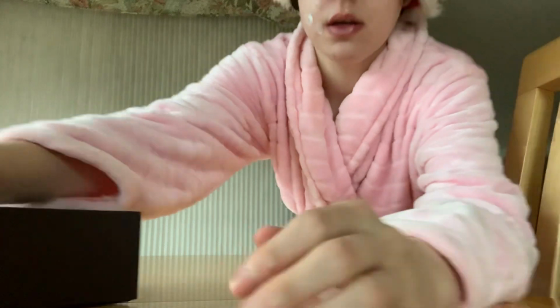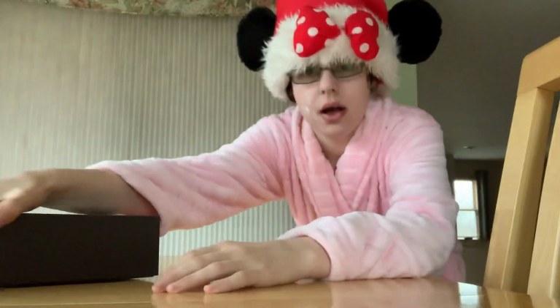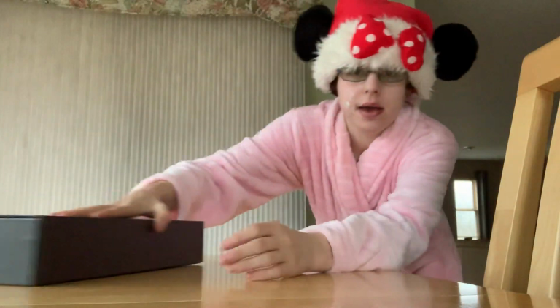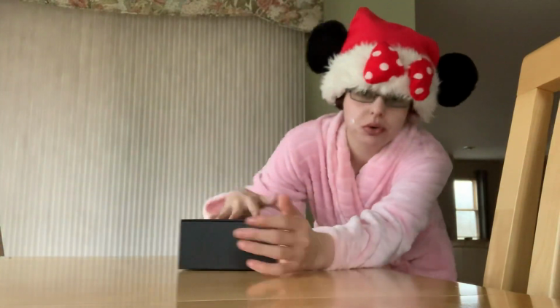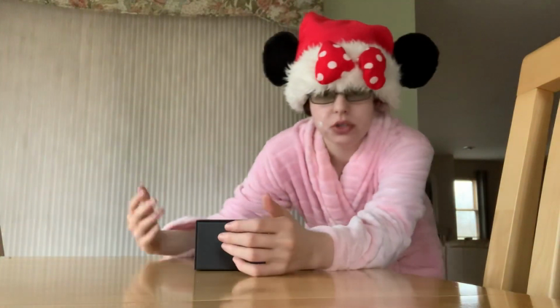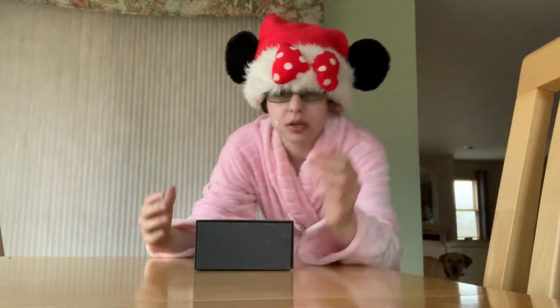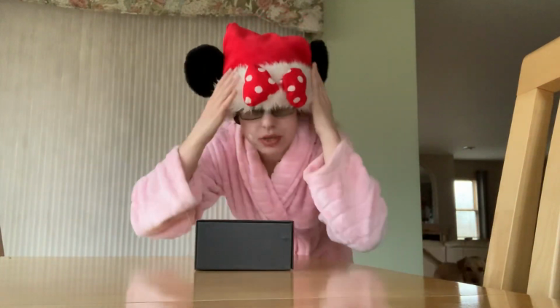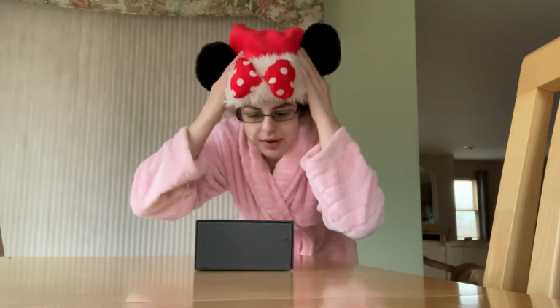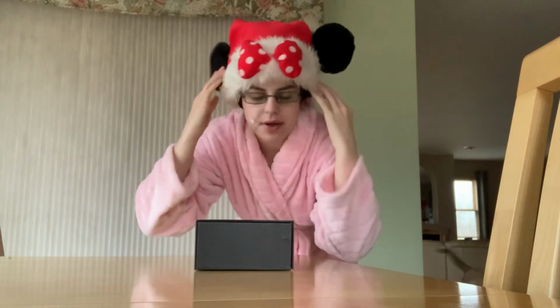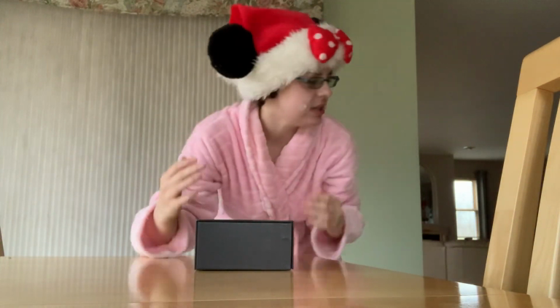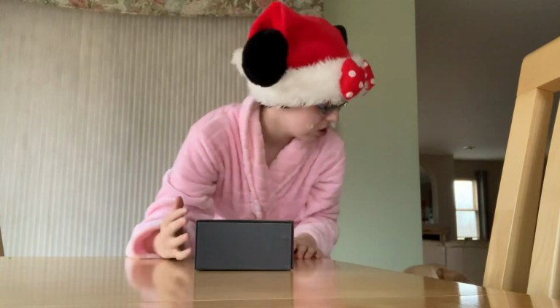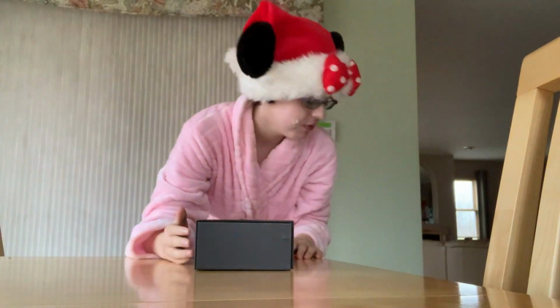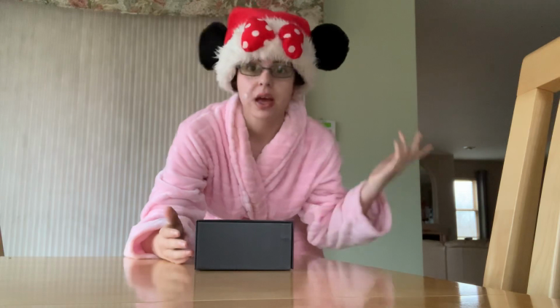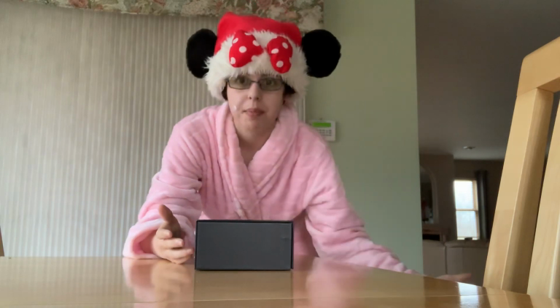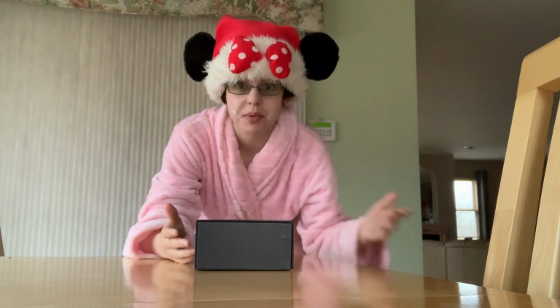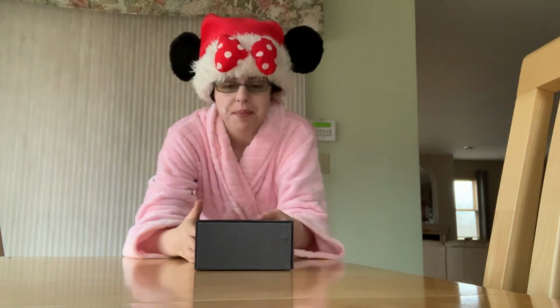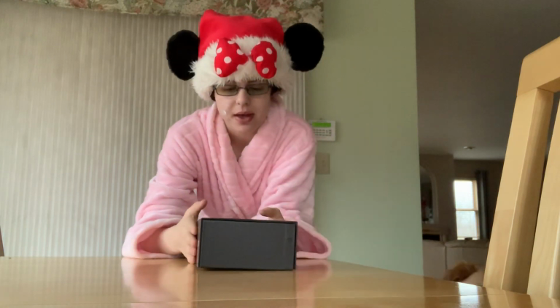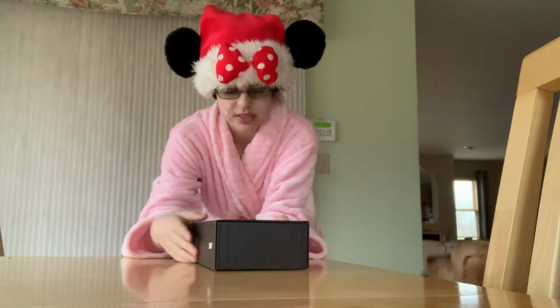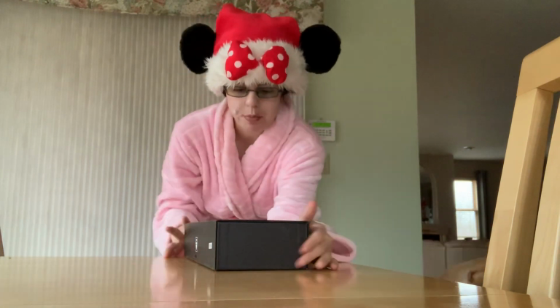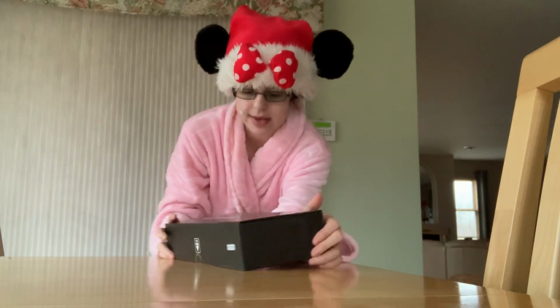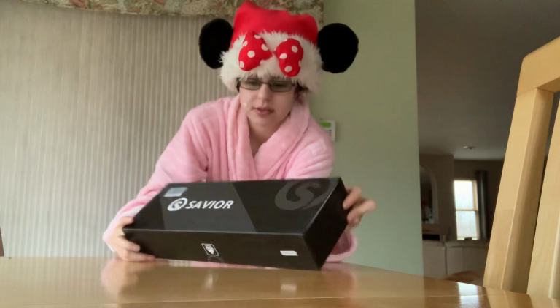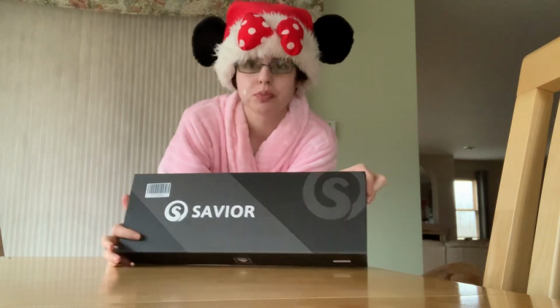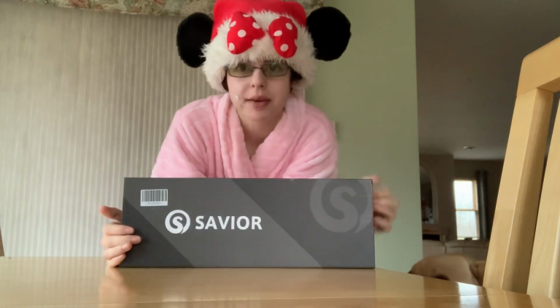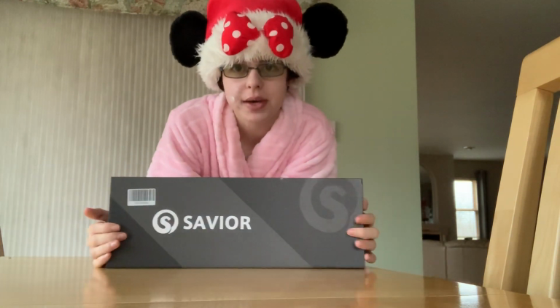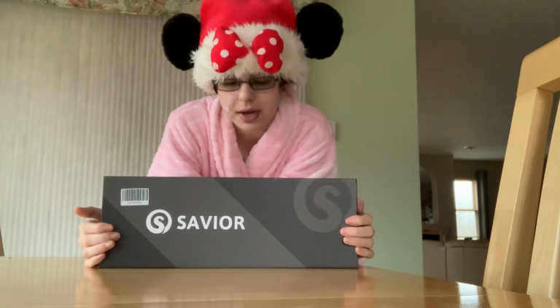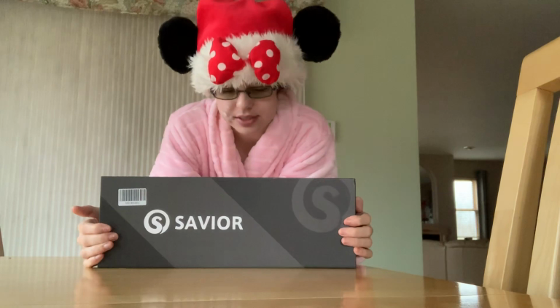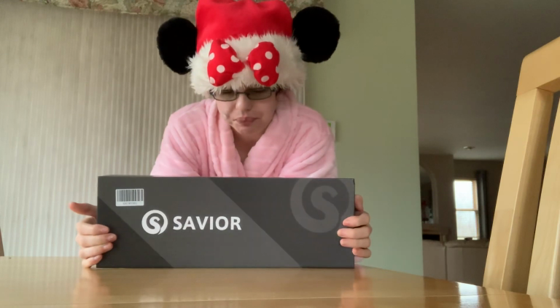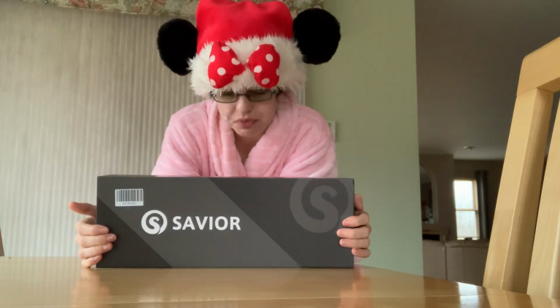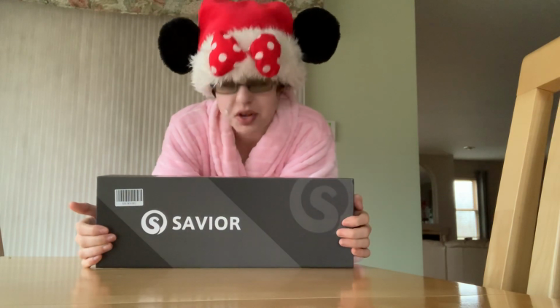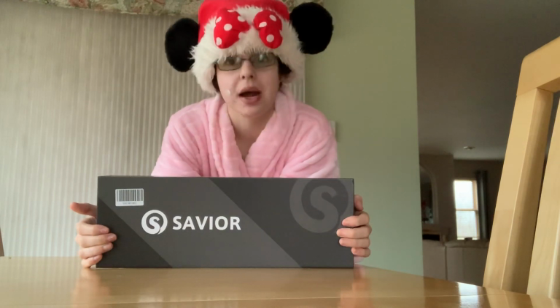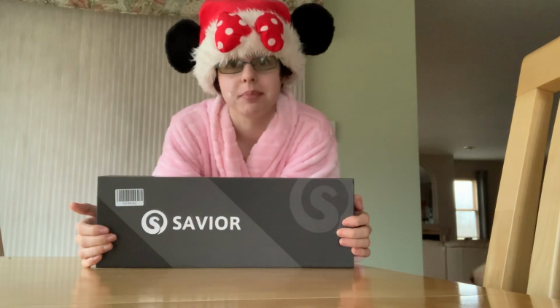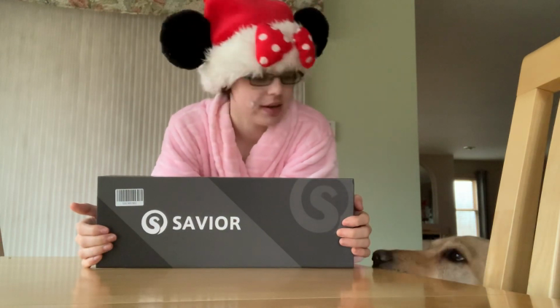I am totally doing a double duty thing right now. I've got tea on the stove, a puppy with me, and I'm opening this. You probably have no idea what it is. Neither would I, by the box.